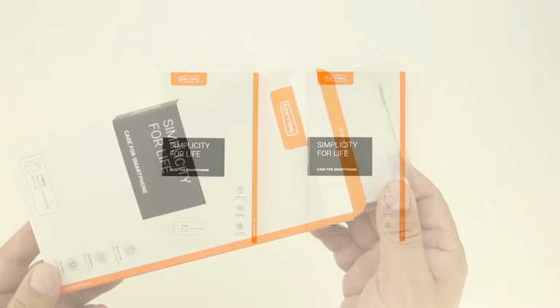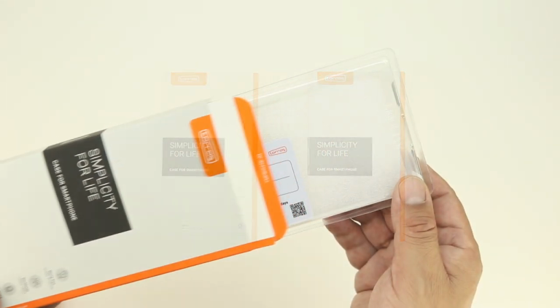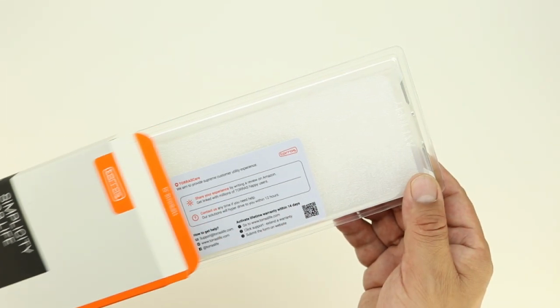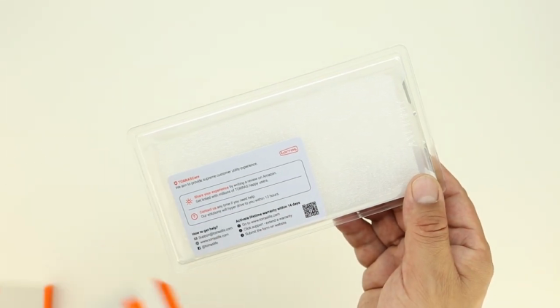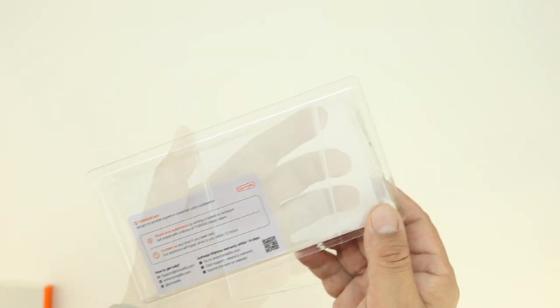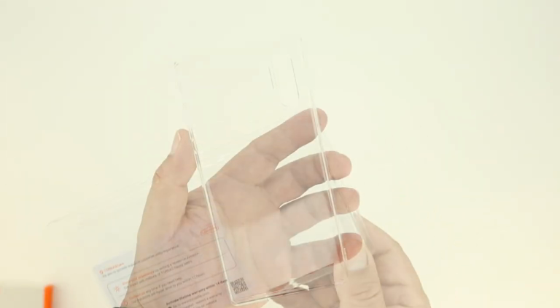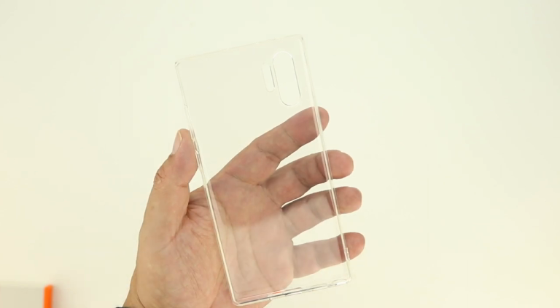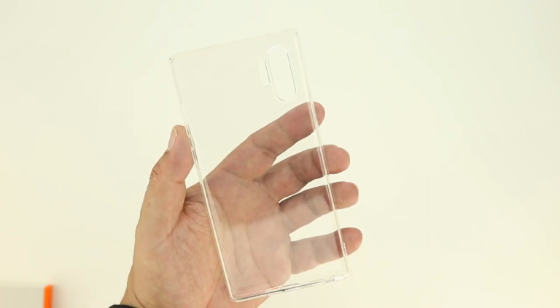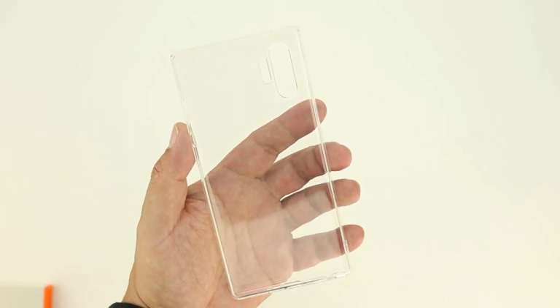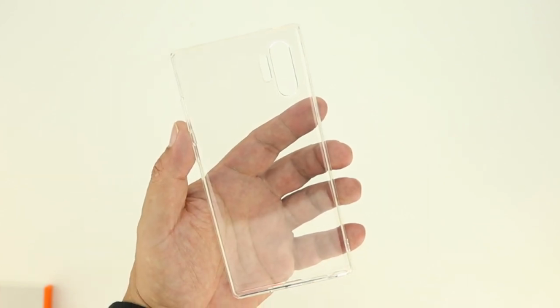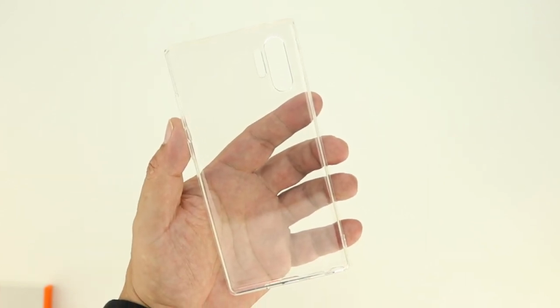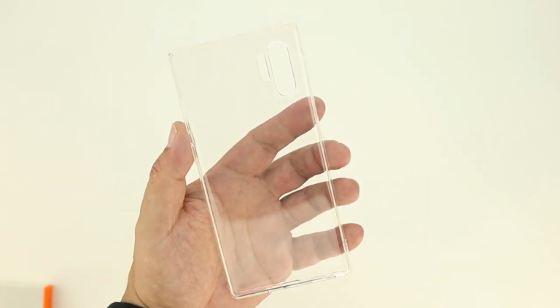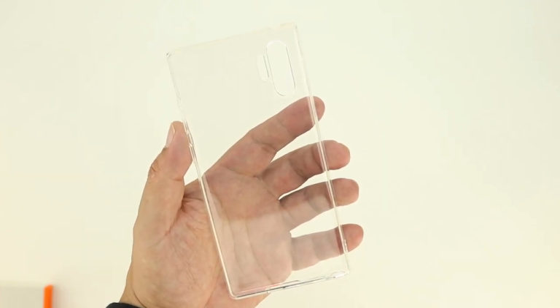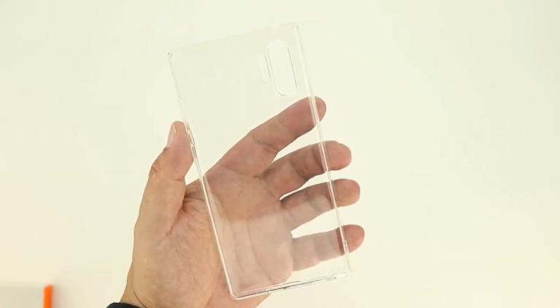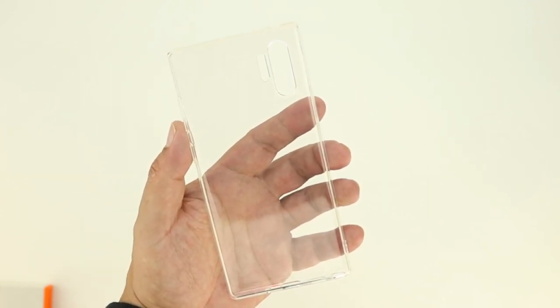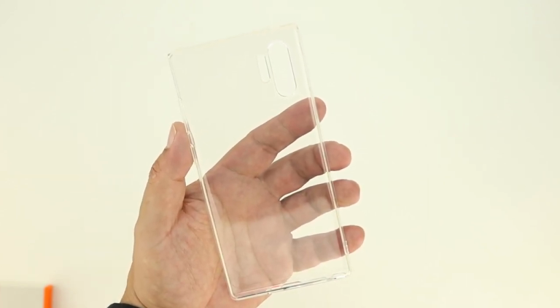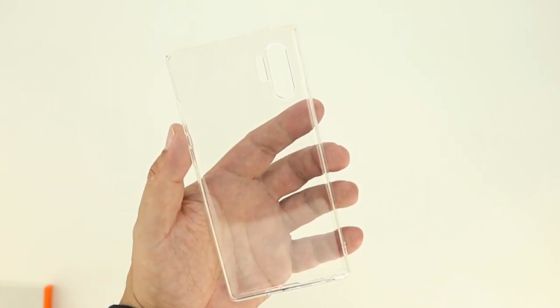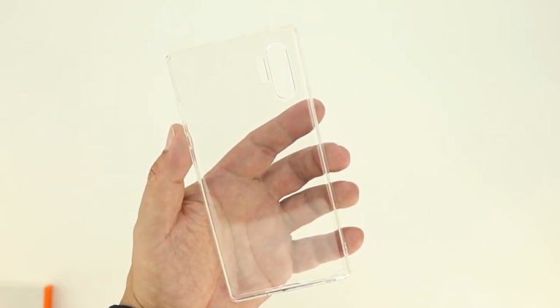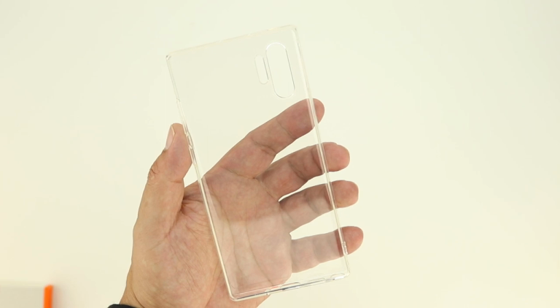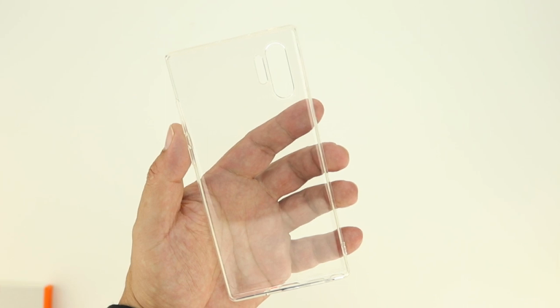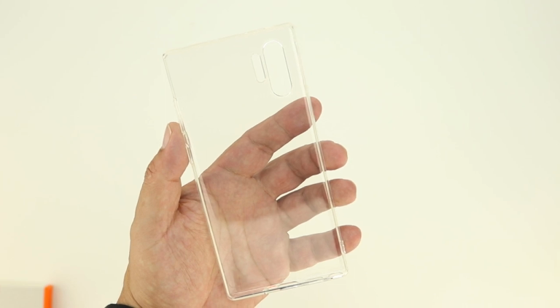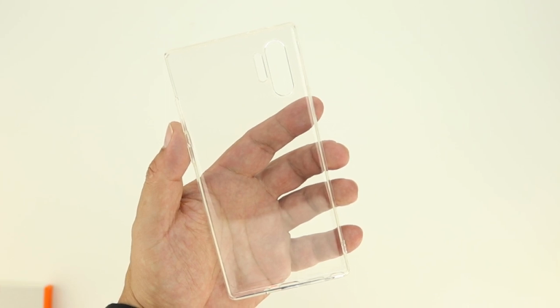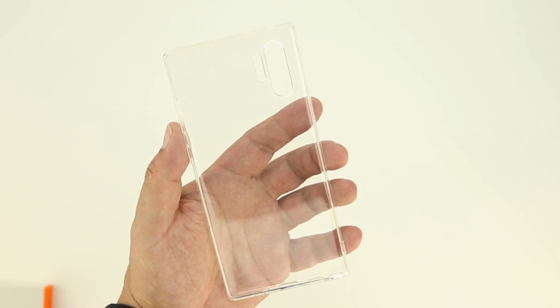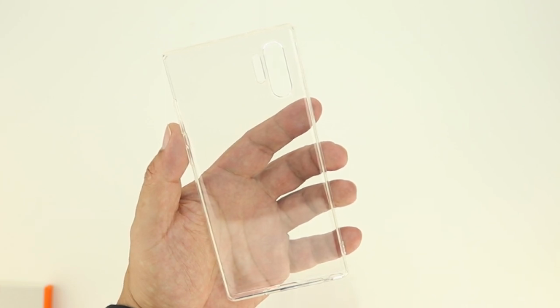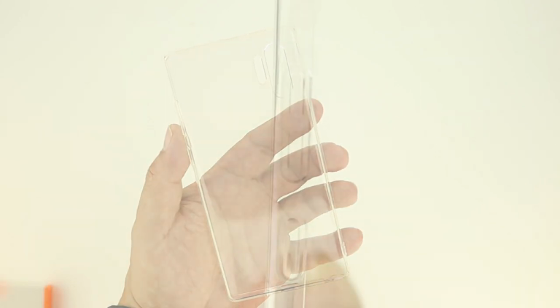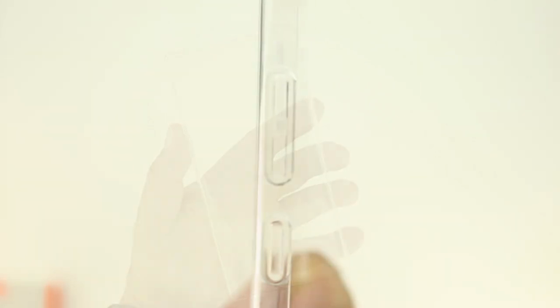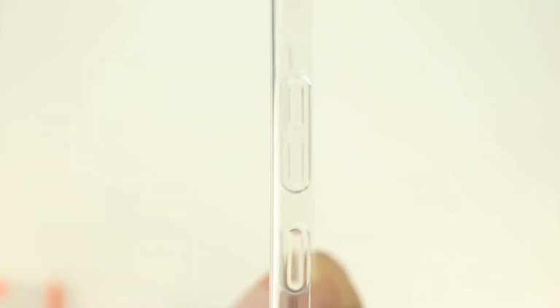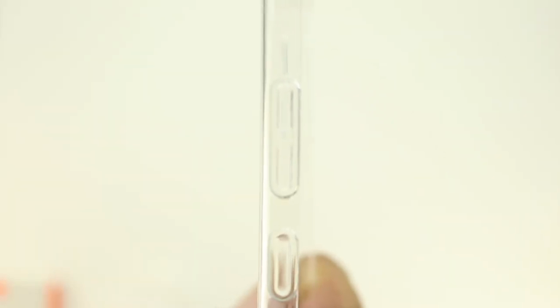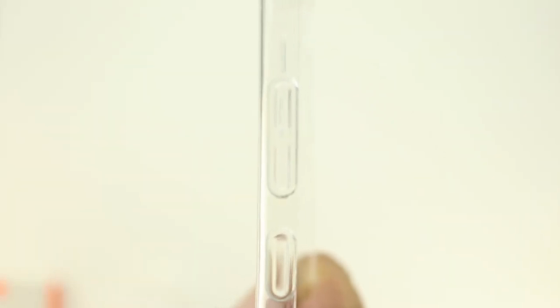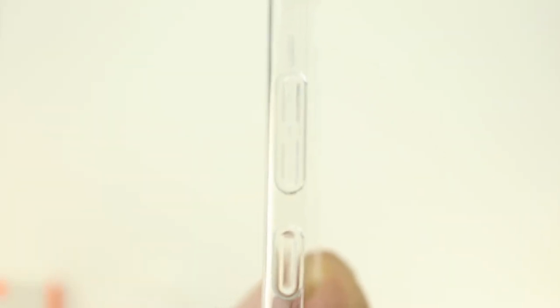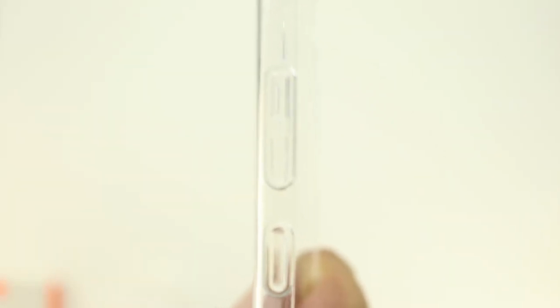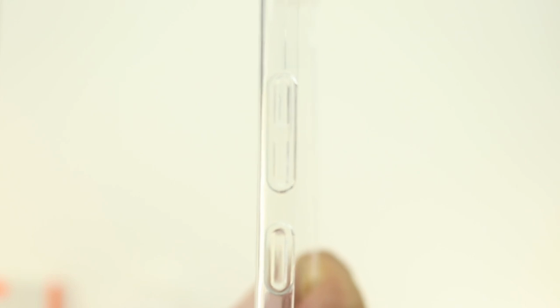Opening up the box and sliding out the case, we're presented with the Taurus crystal clear Galaxy phone case for the Note 10 Plus. Now I'm personally a huge fan of transparent cases — I love how it still shows off the device while offering protection.